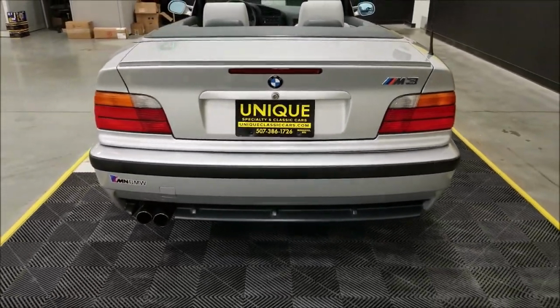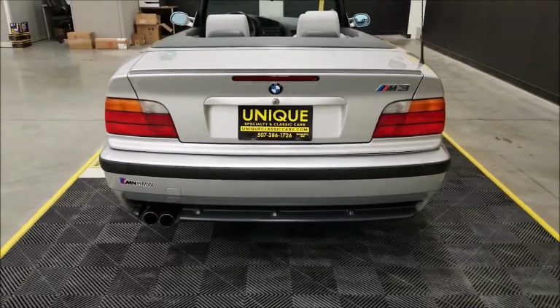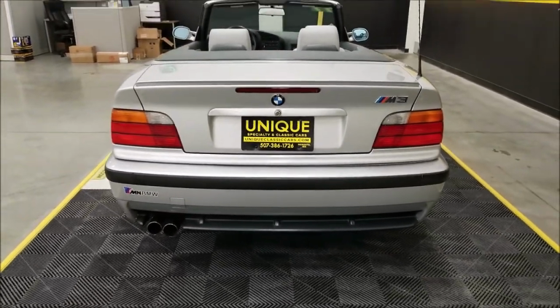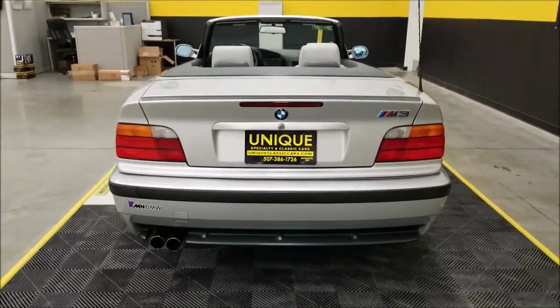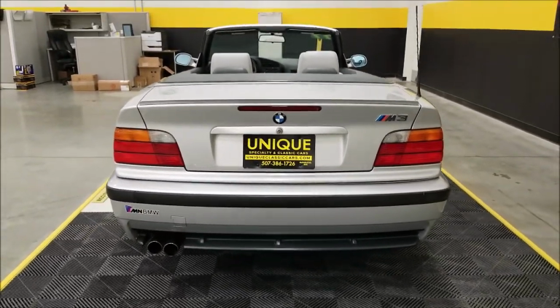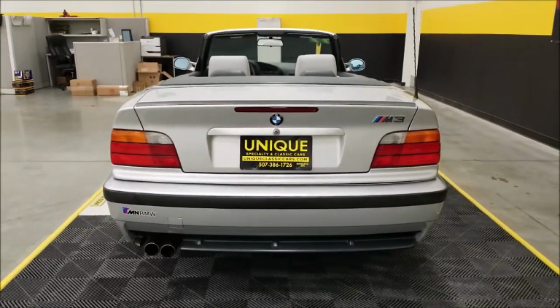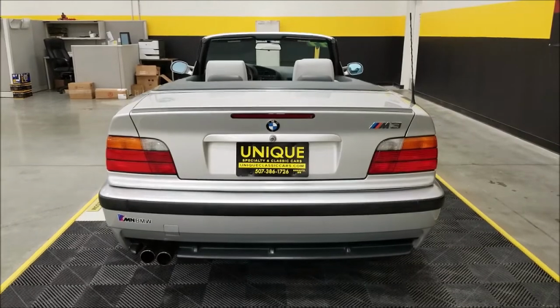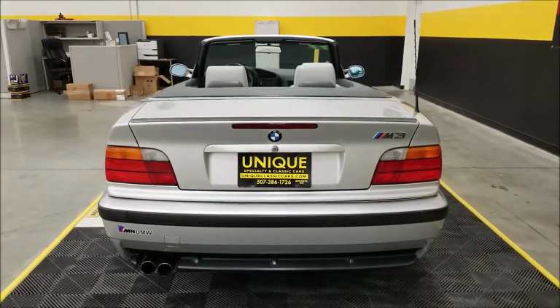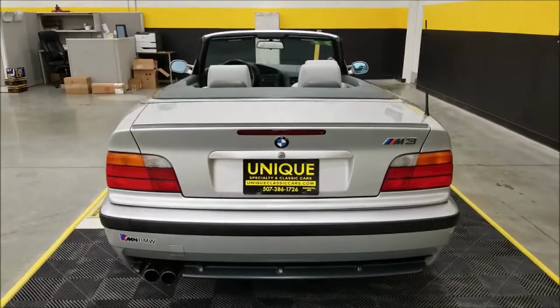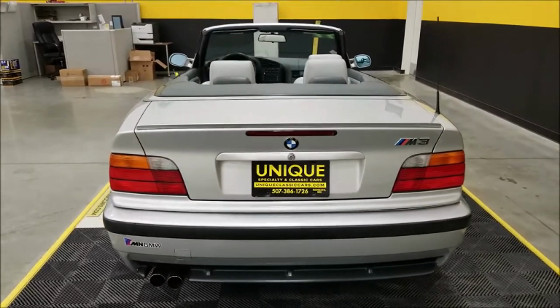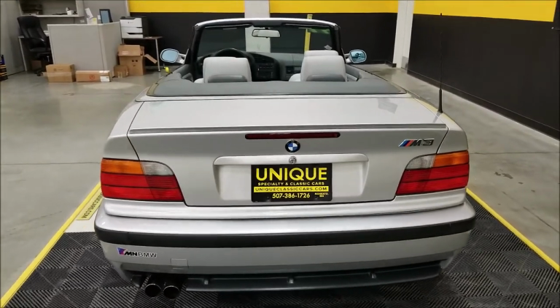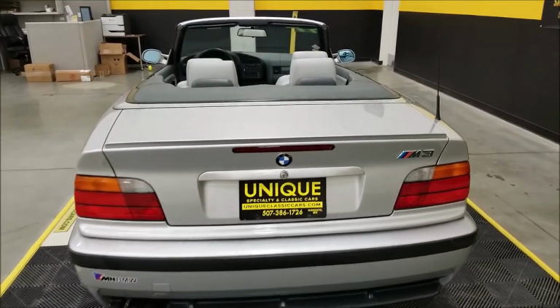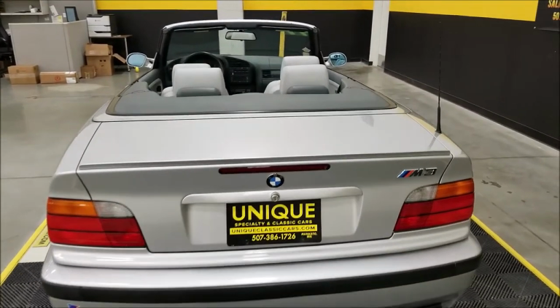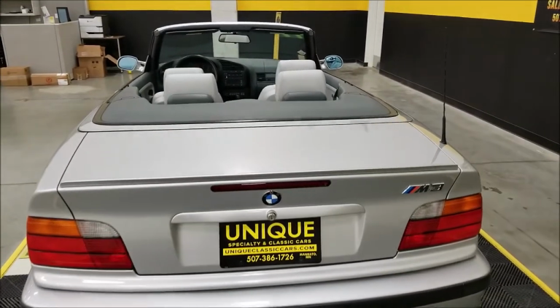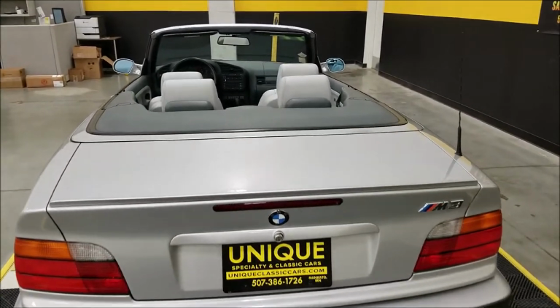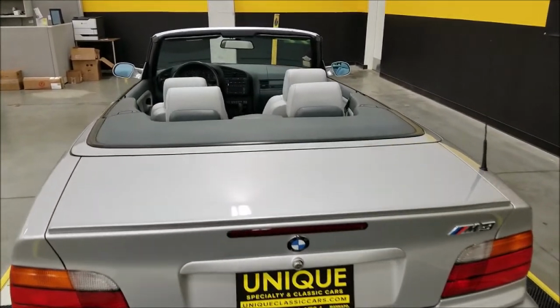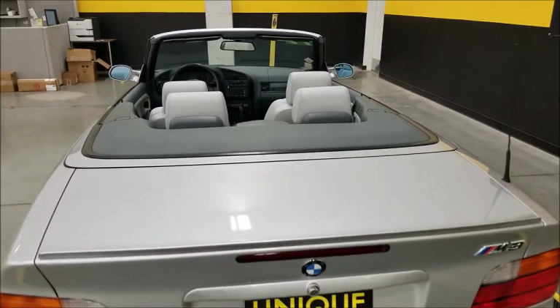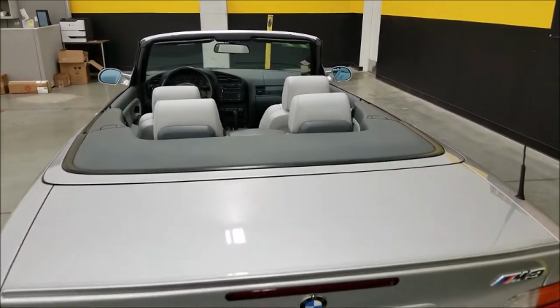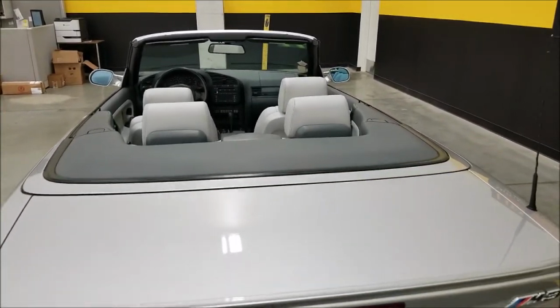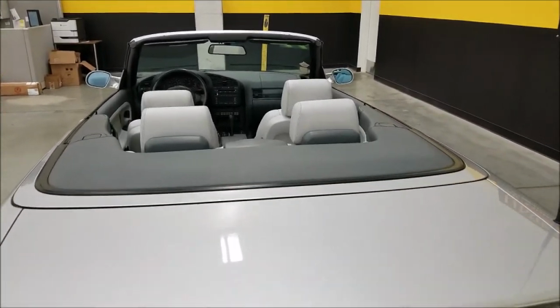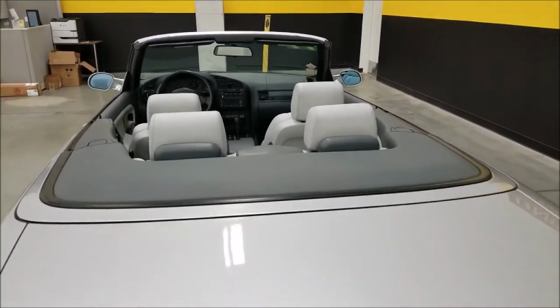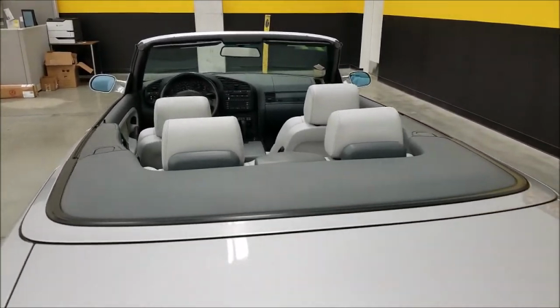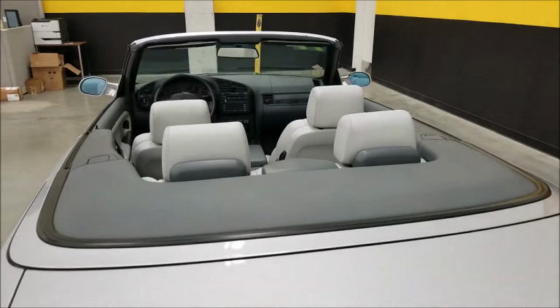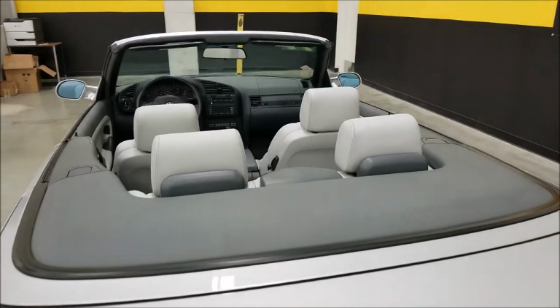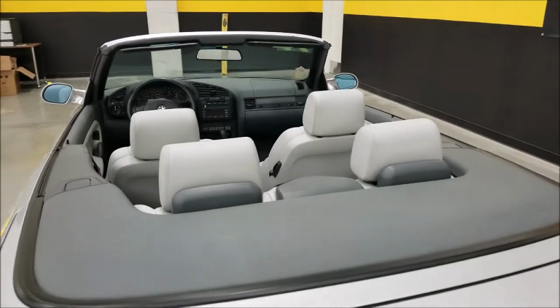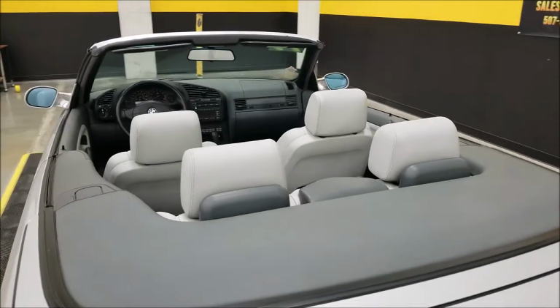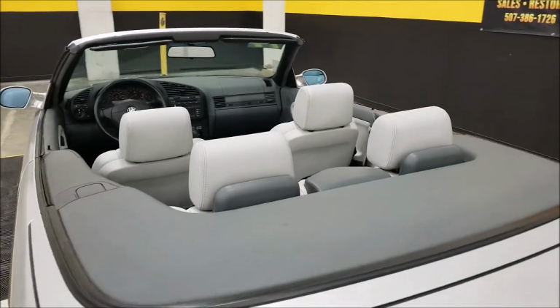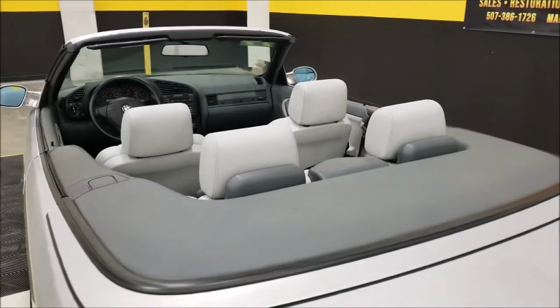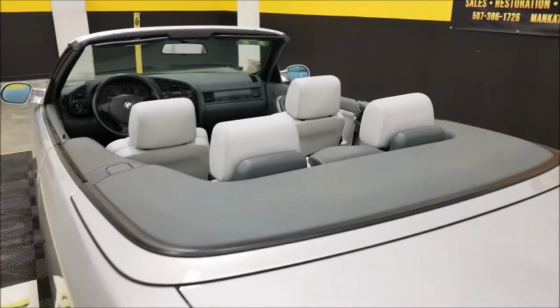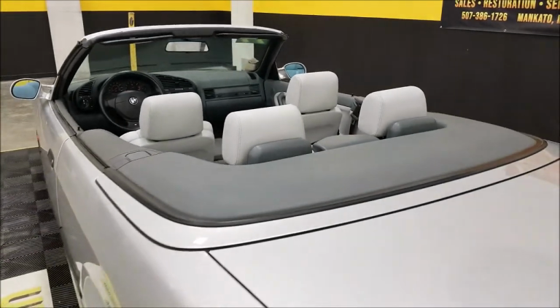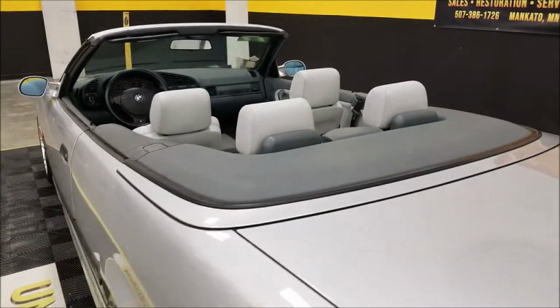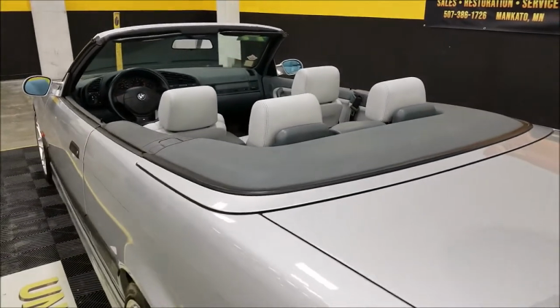This car has a clean Carfax with no accidents indicated. It actually spent the majority of its time in Florida before coming to our area — just great lines to this car.